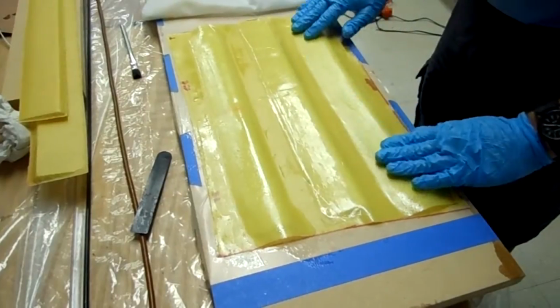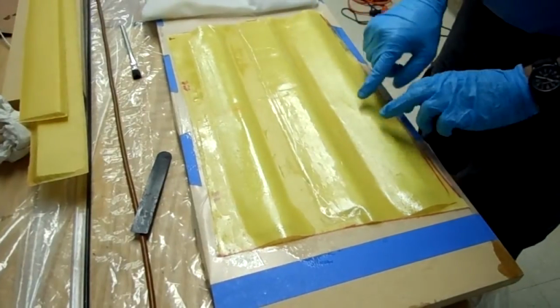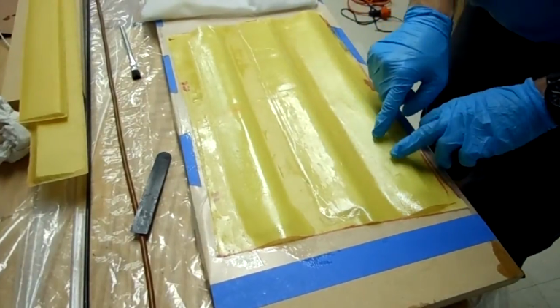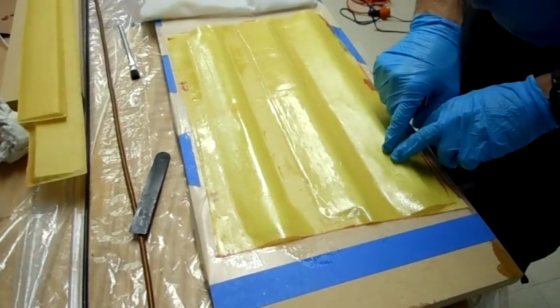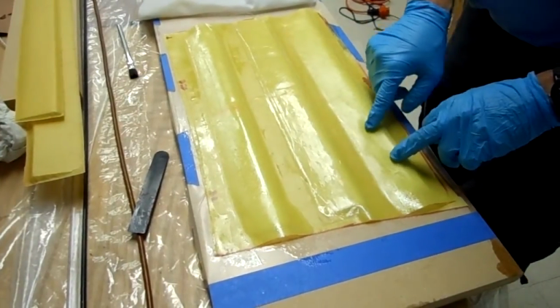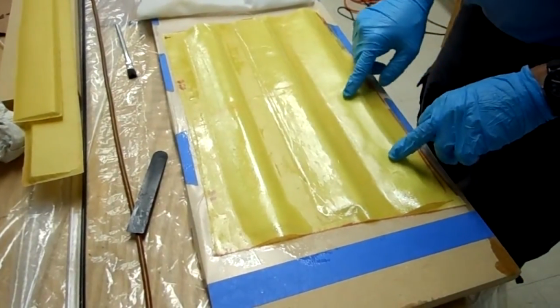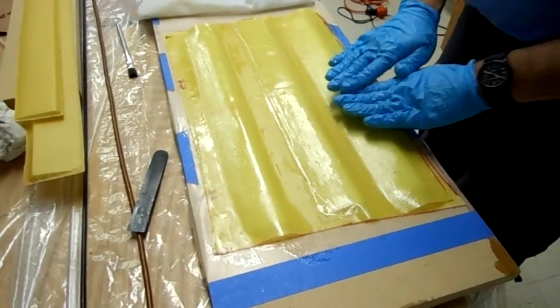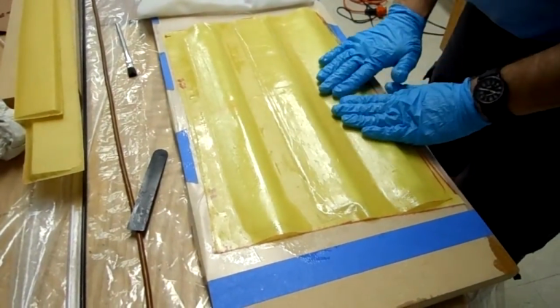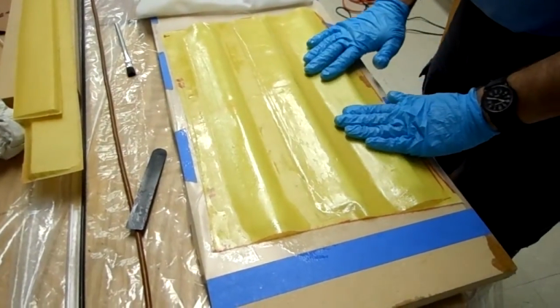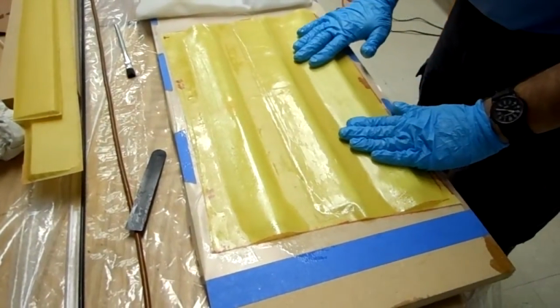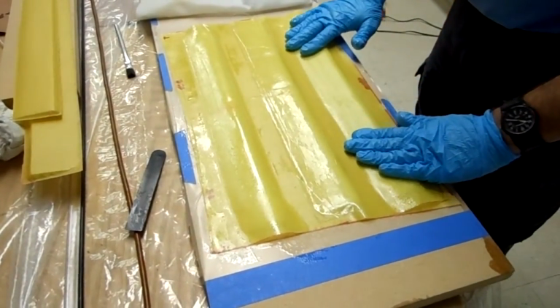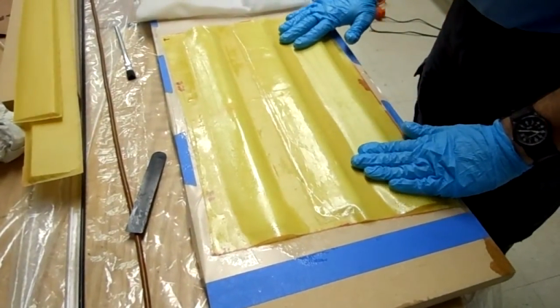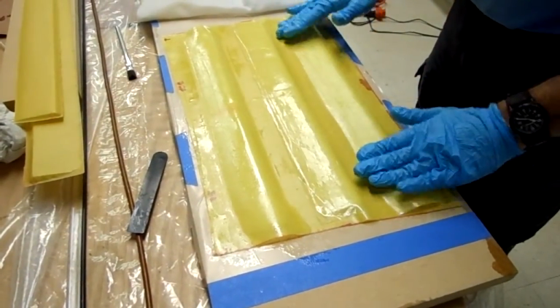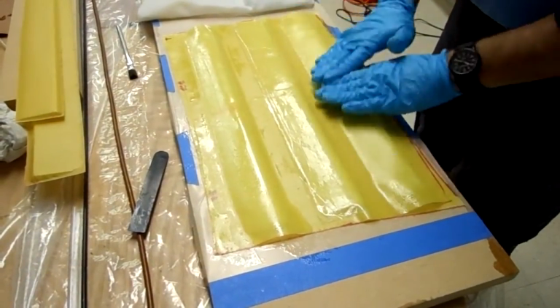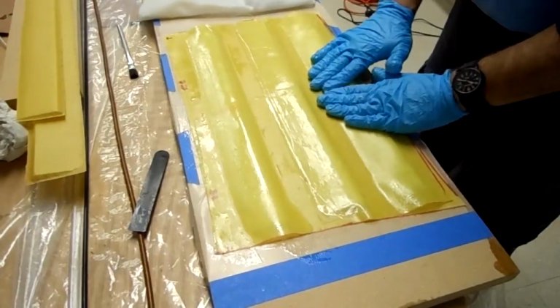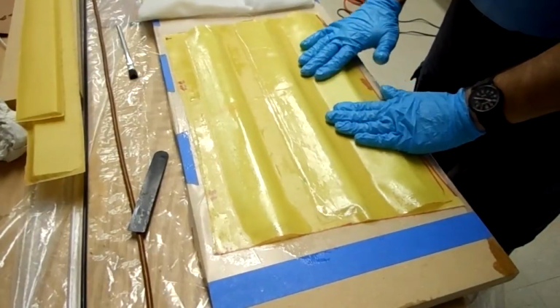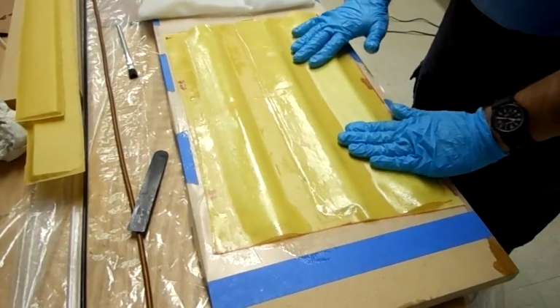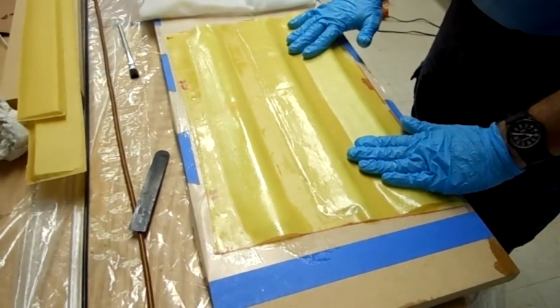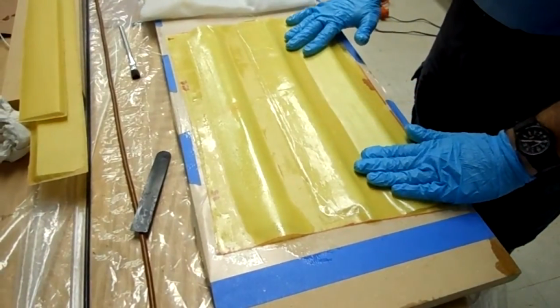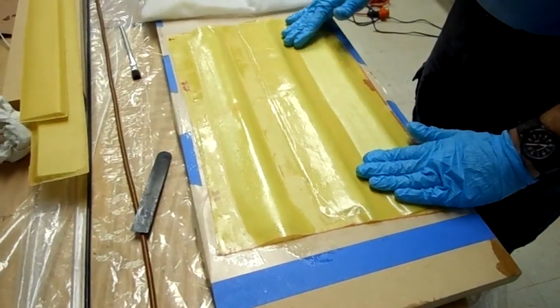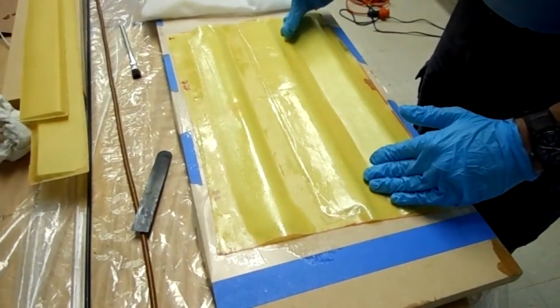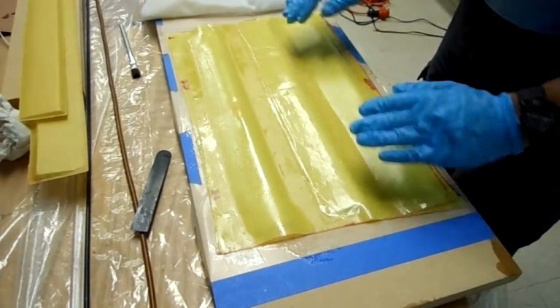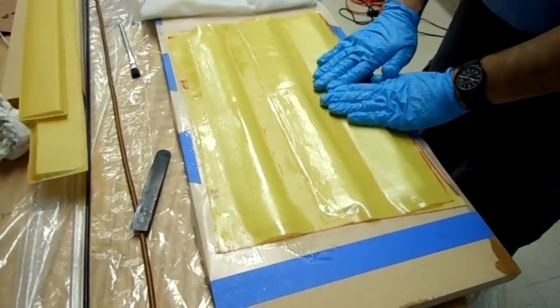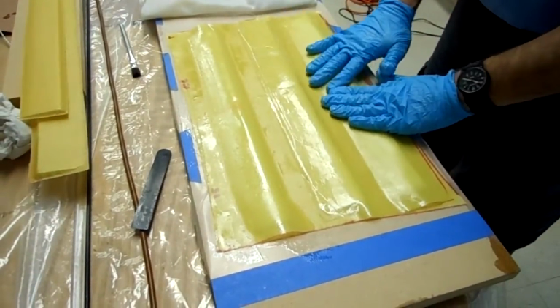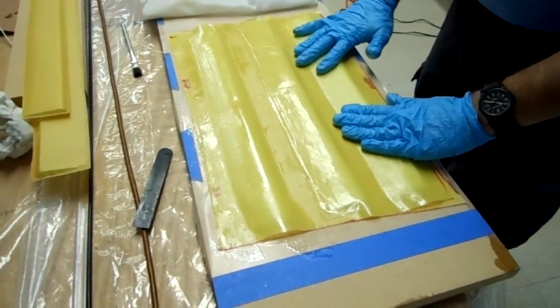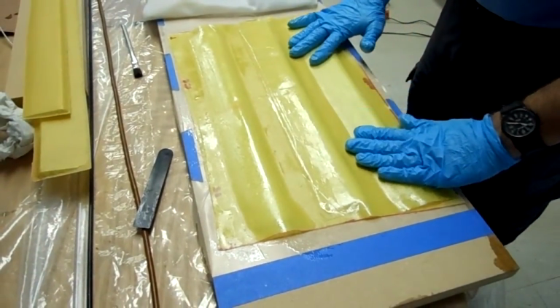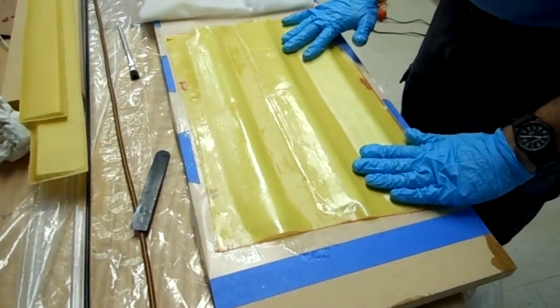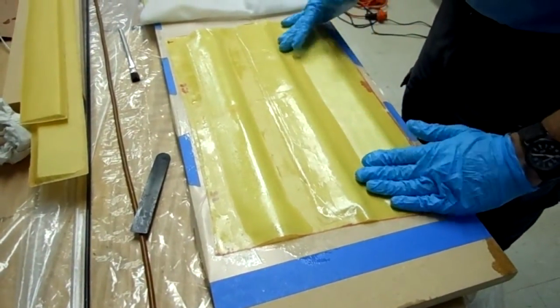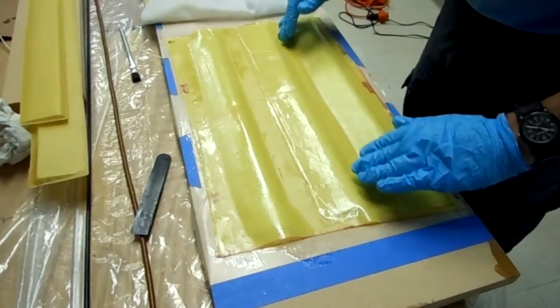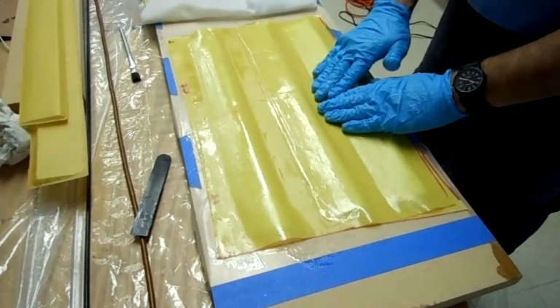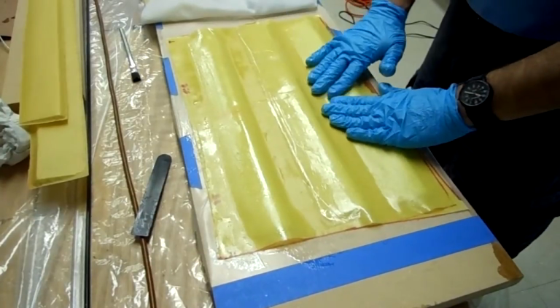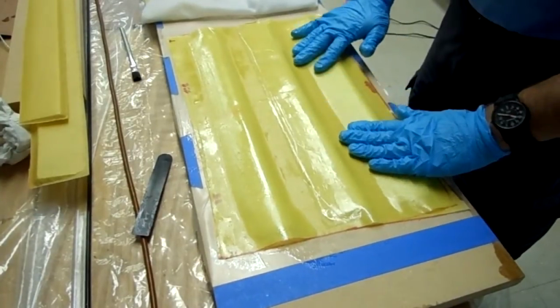This one has micro balloons, which you can kind of see through it. The theory here is that we're going to get some bond to the micro balloons that are stuck in the pores, and that will stop it from lifting.